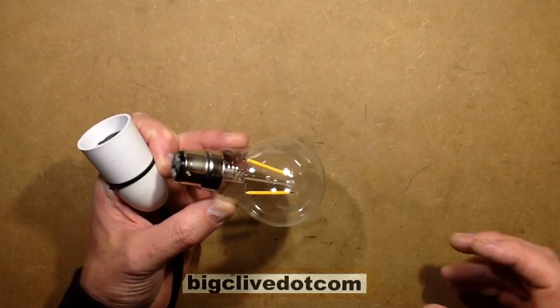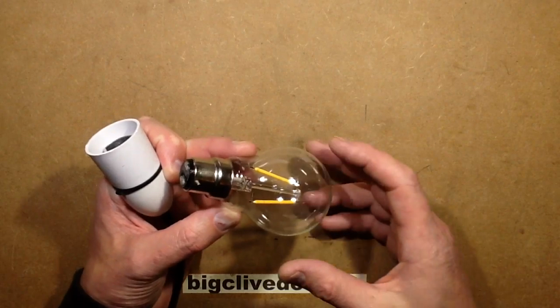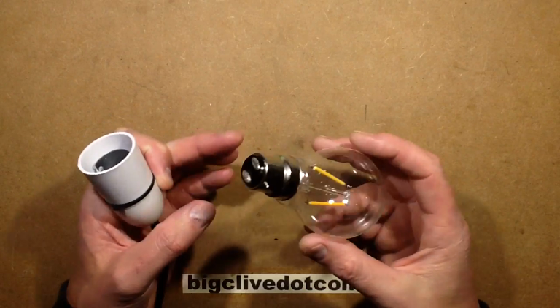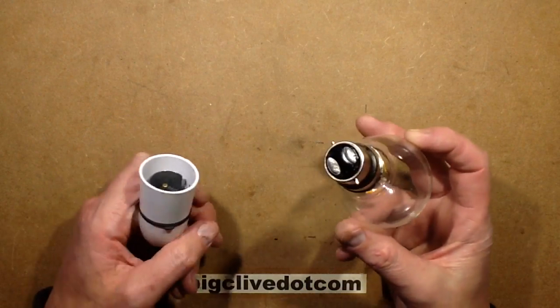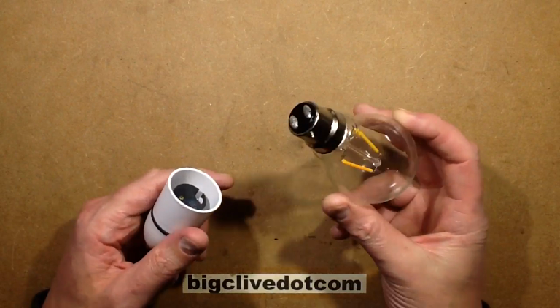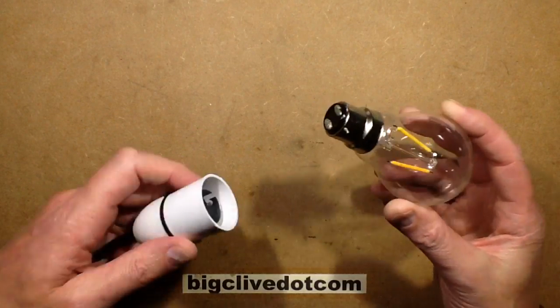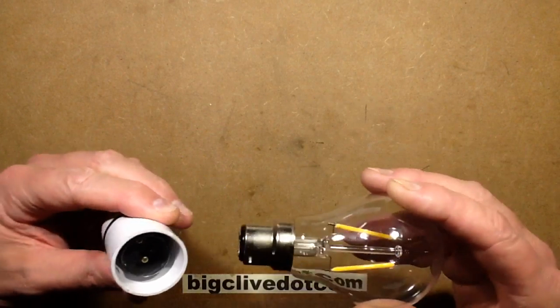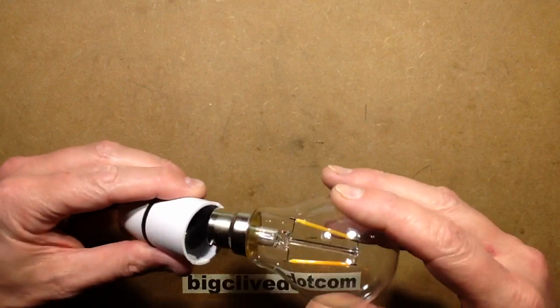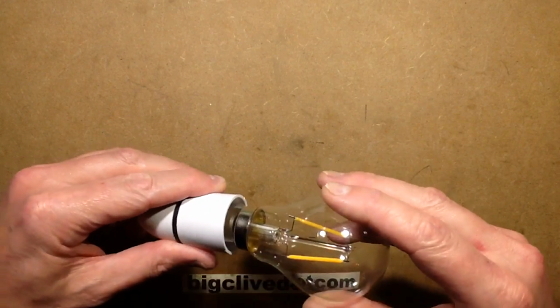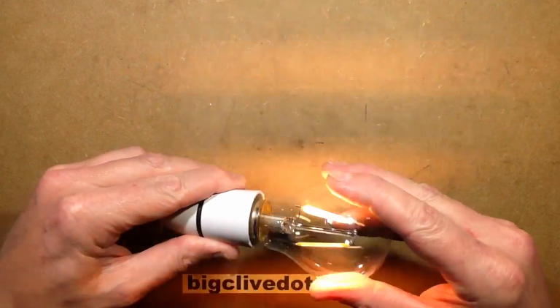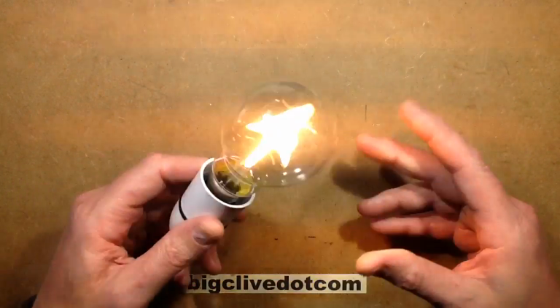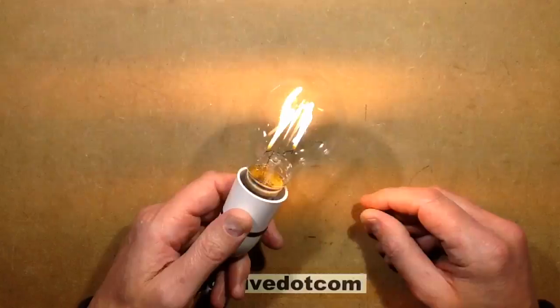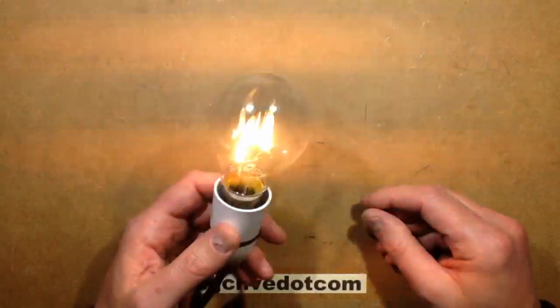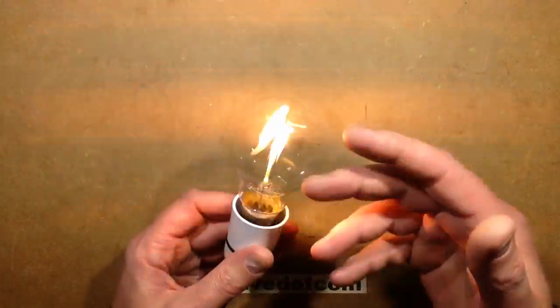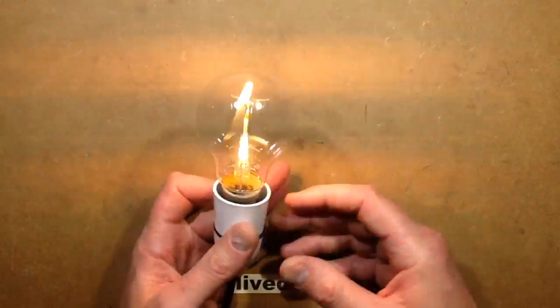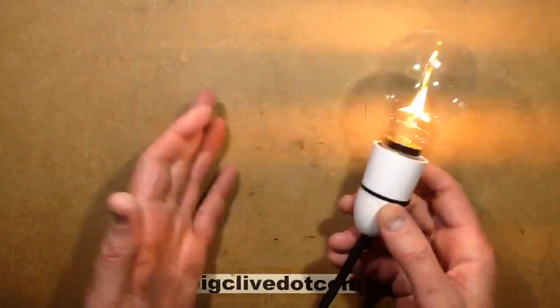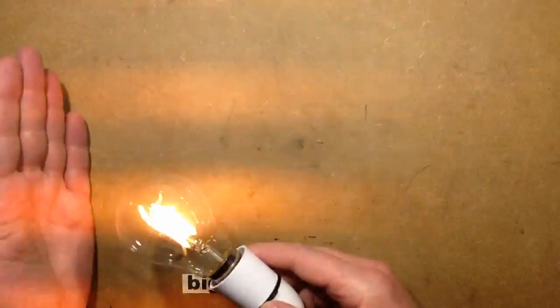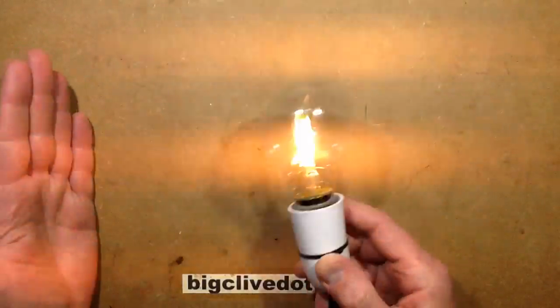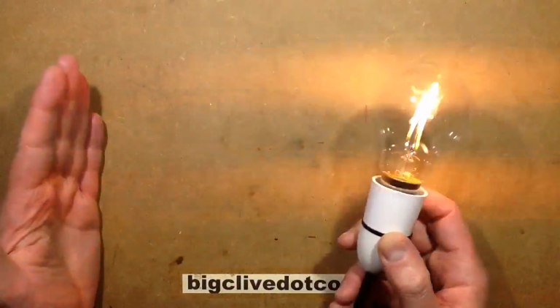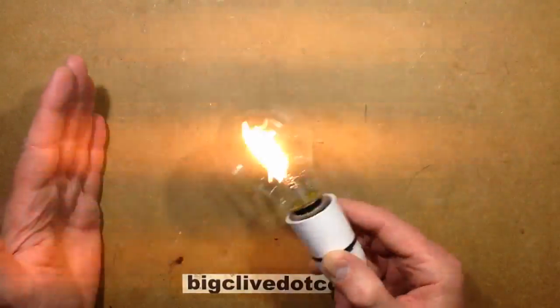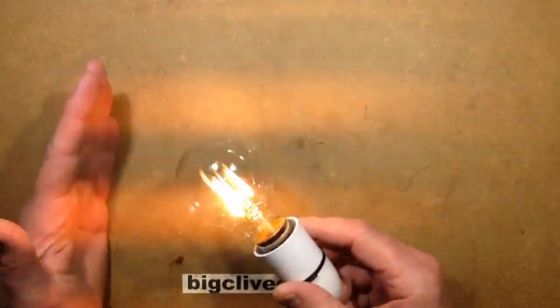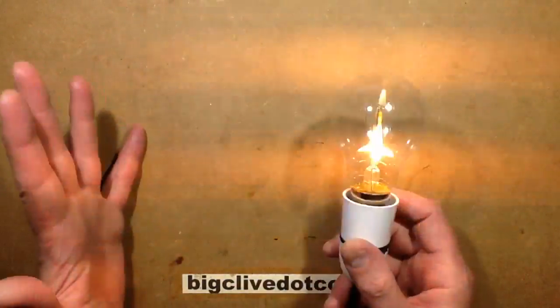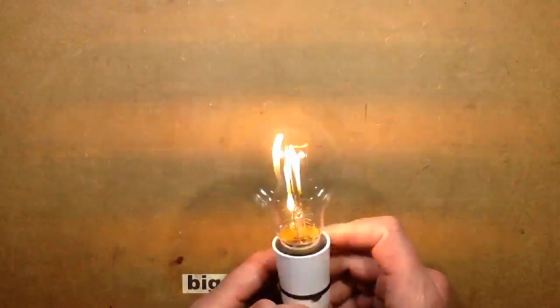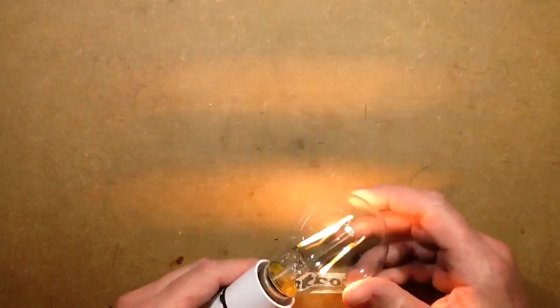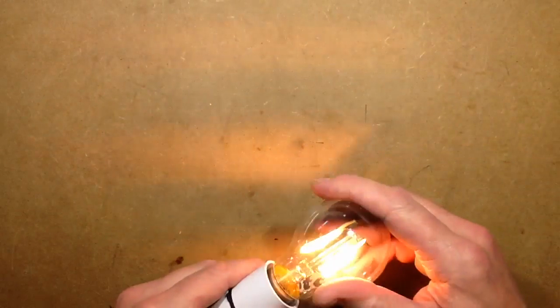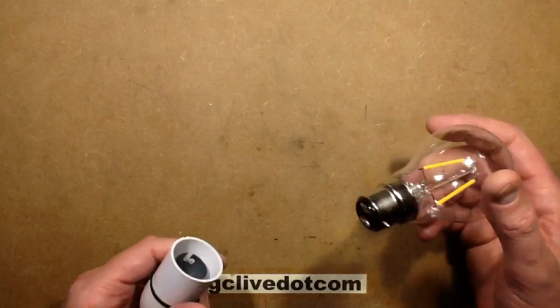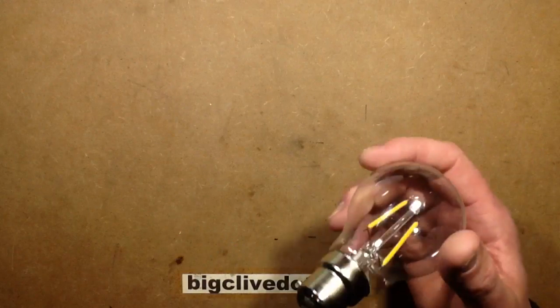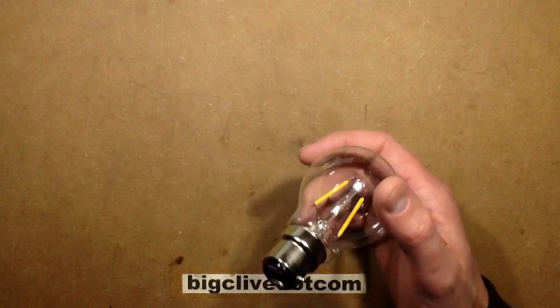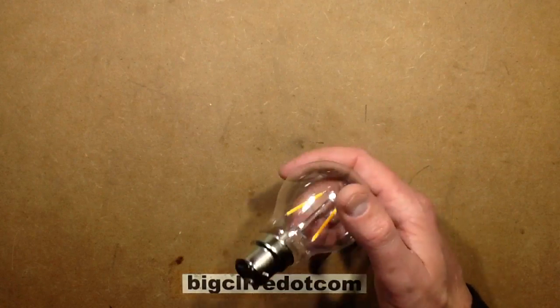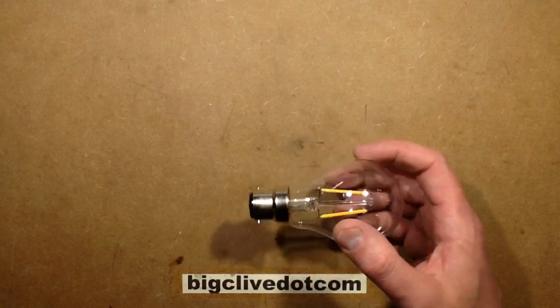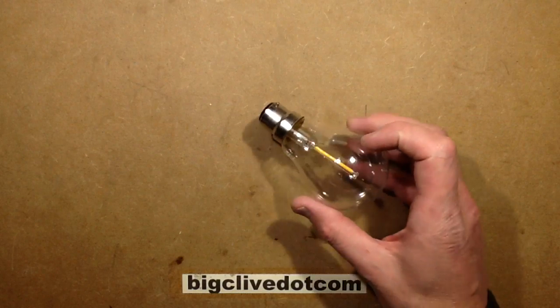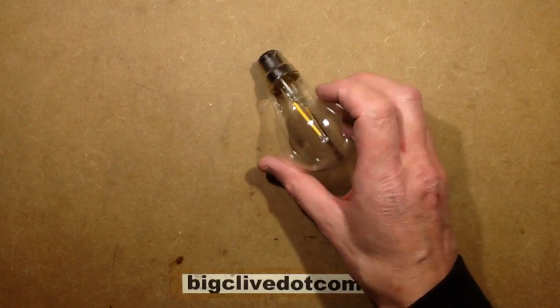In the last video, I showed this horribly flickery lamp. The iPad makes things flicker, but with the slightest movement I can see the strobing filaments. It's a horrible lamp — it really is very stroby. It's just not what you want.